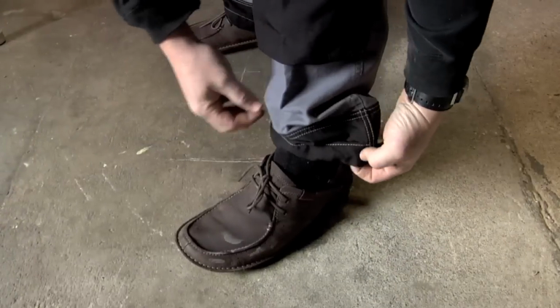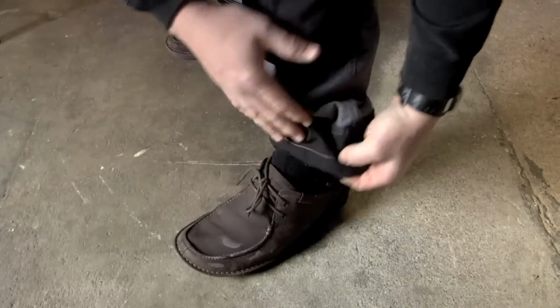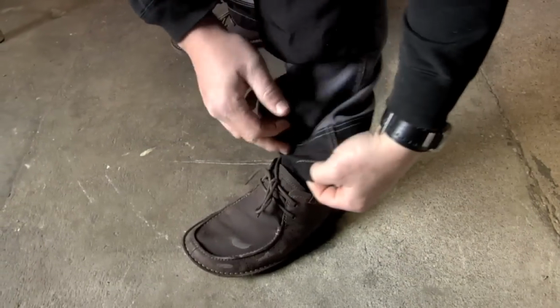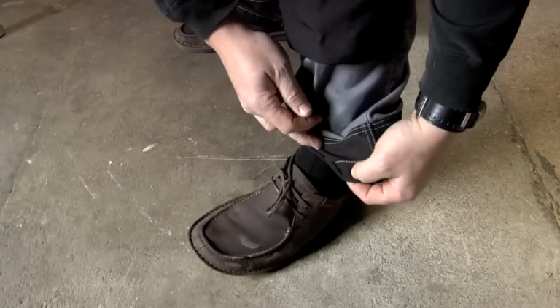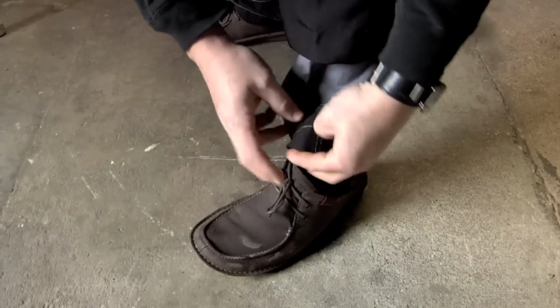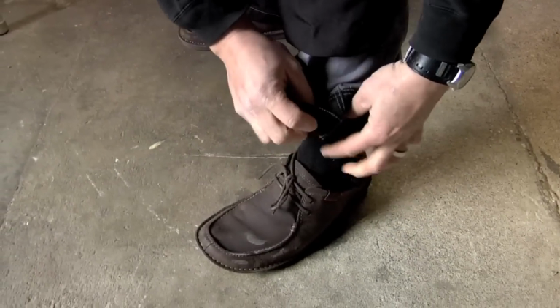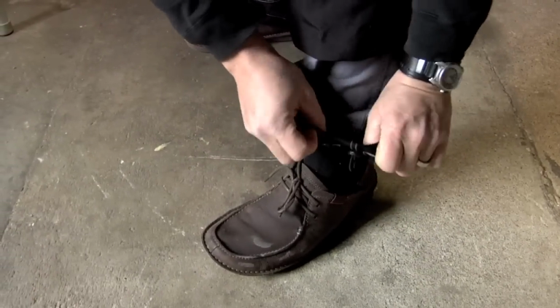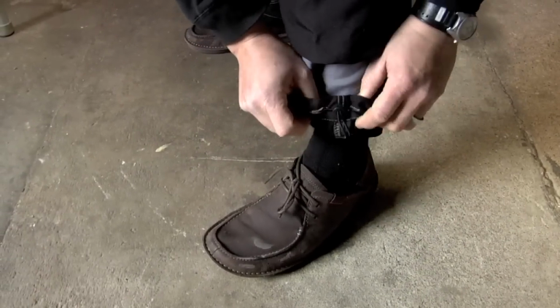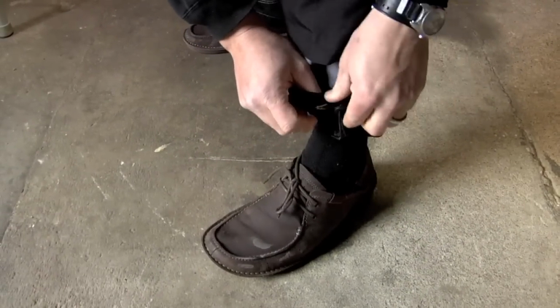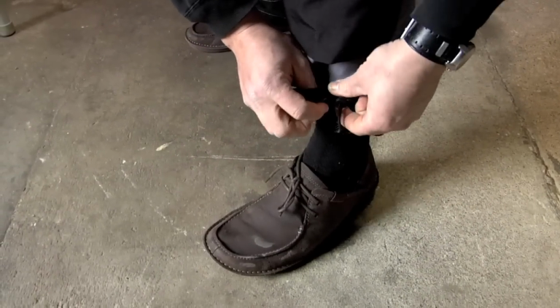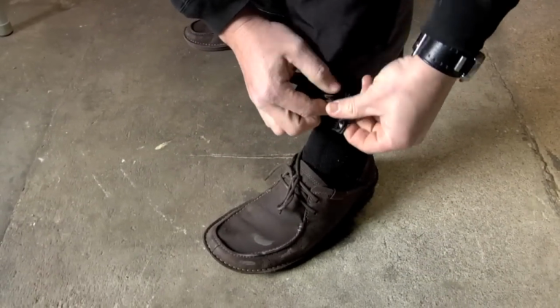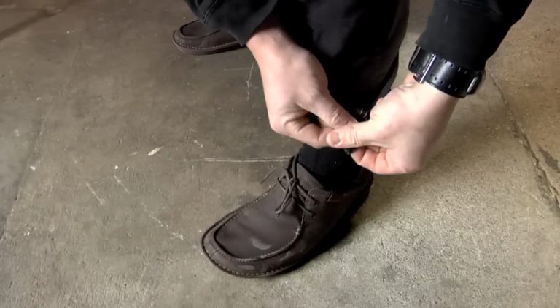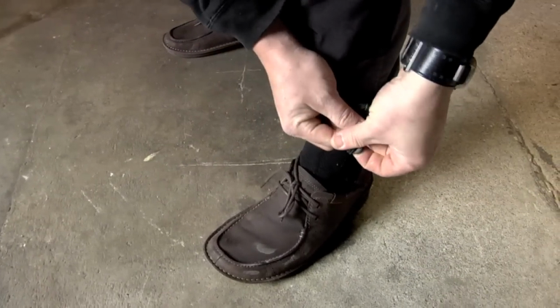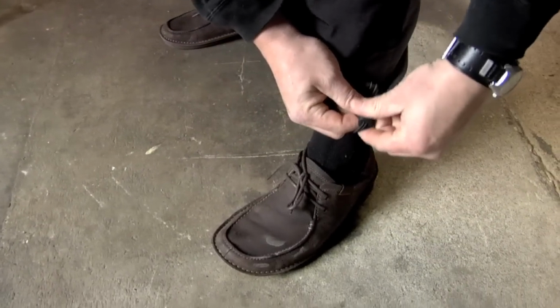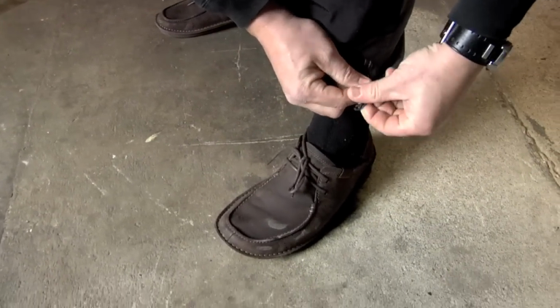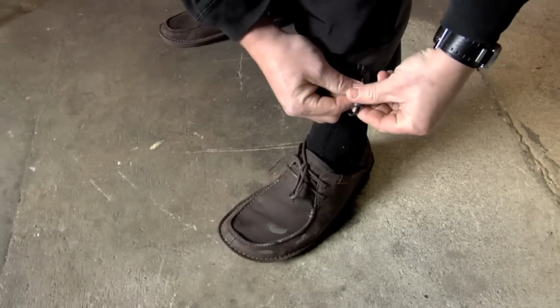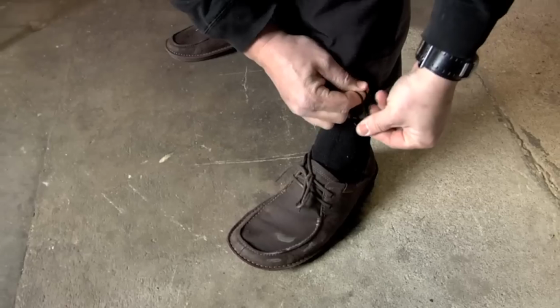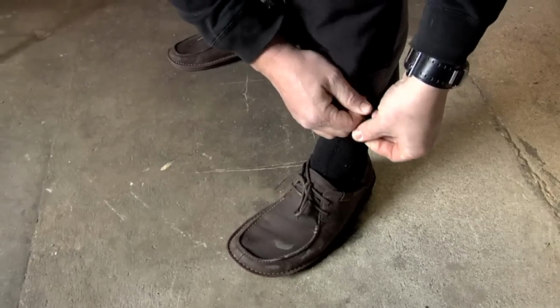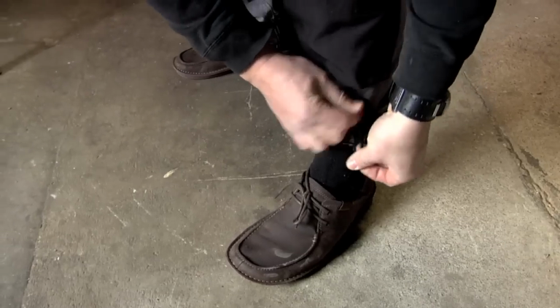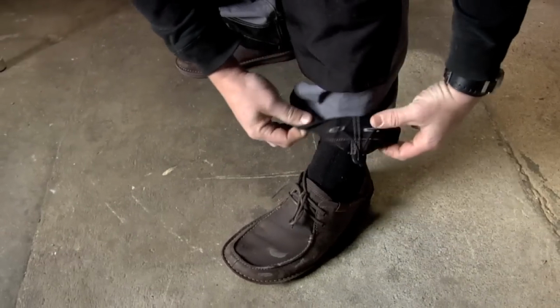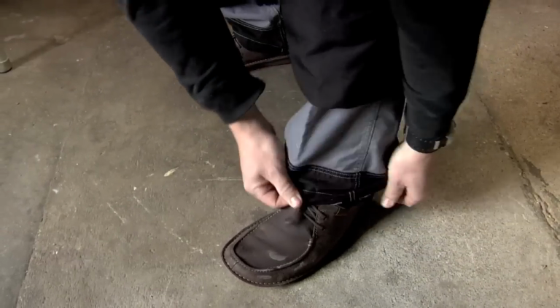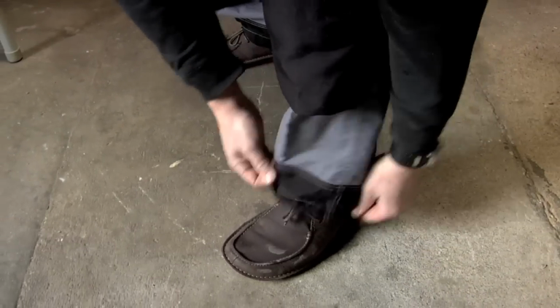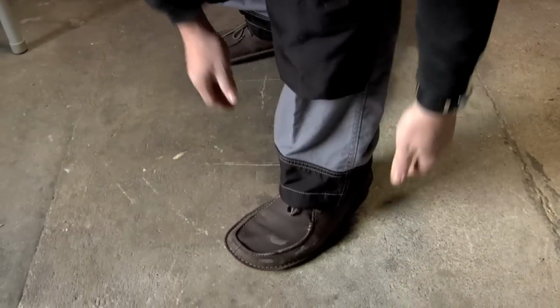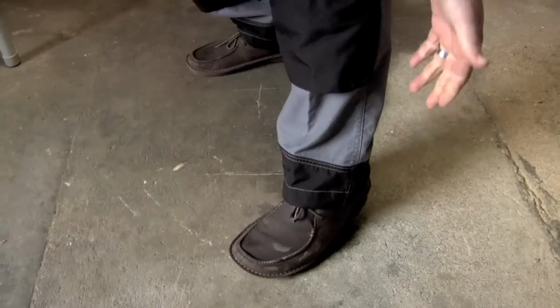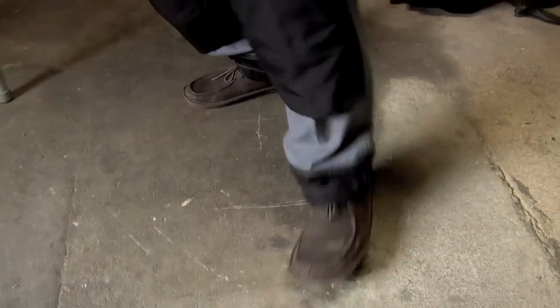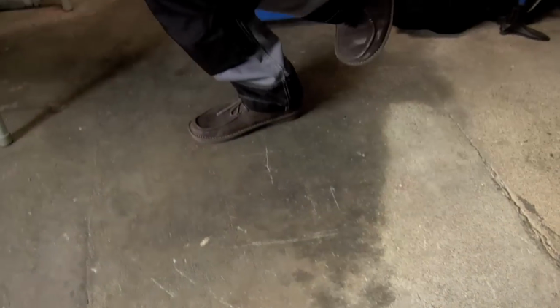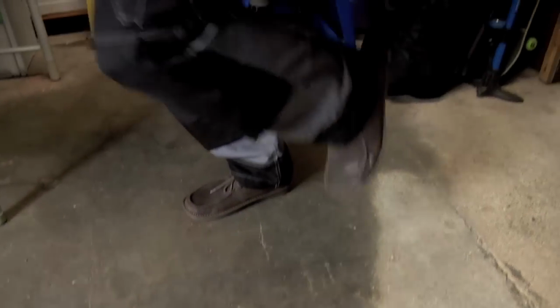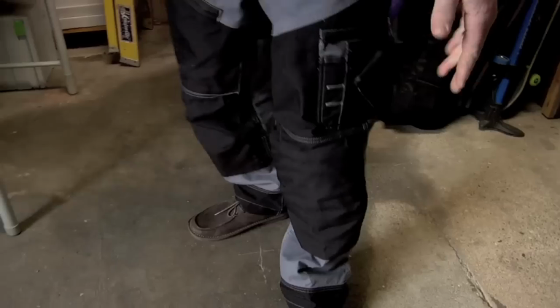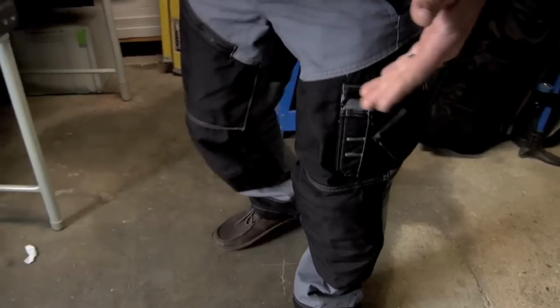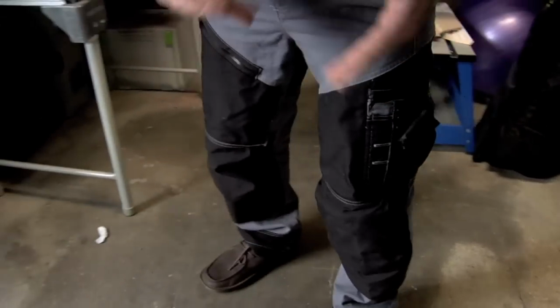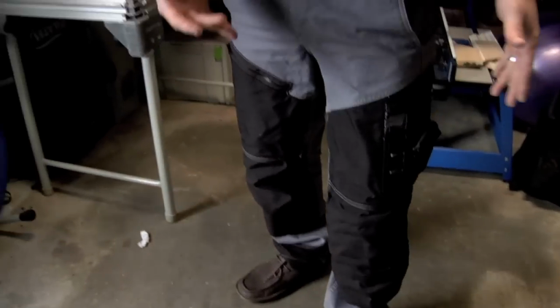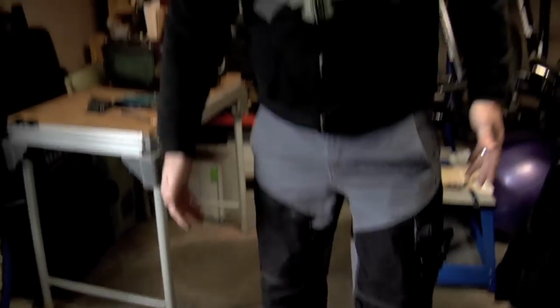Really cool. They give you a Cordura cuff so if you're stepping on them. And they give you an elastic bottom which I really like, so you can kind of cinch these up if you have some pants that you don't want — you know, your shoes so you don't walk on them.